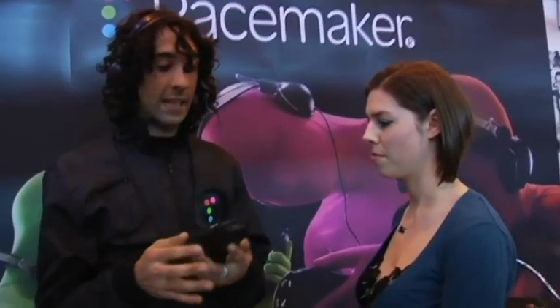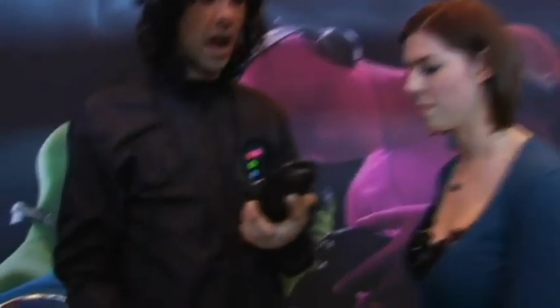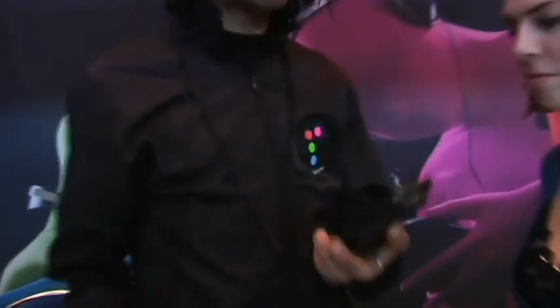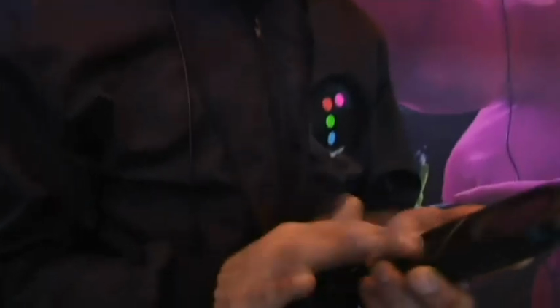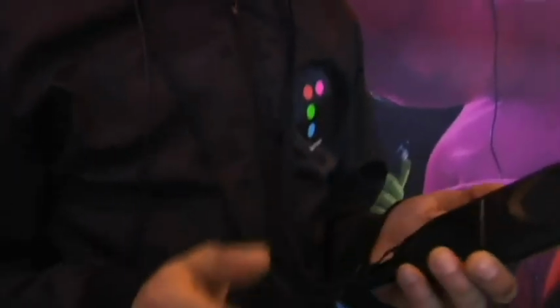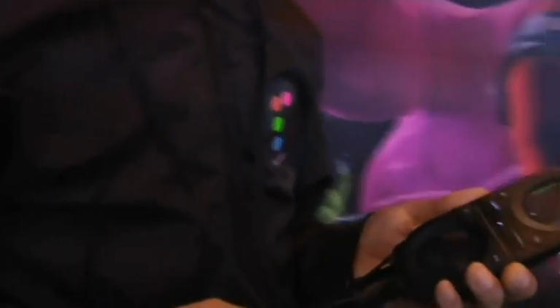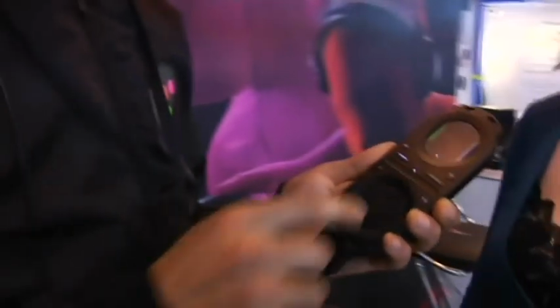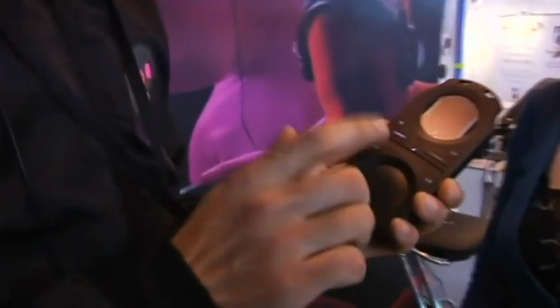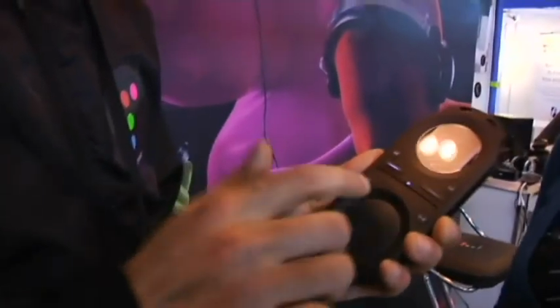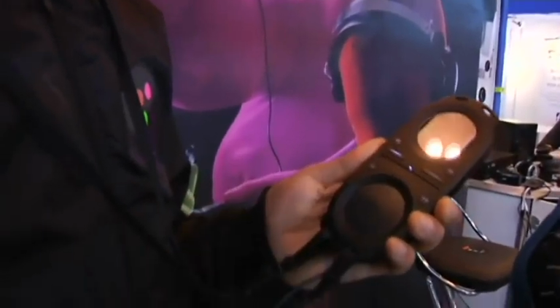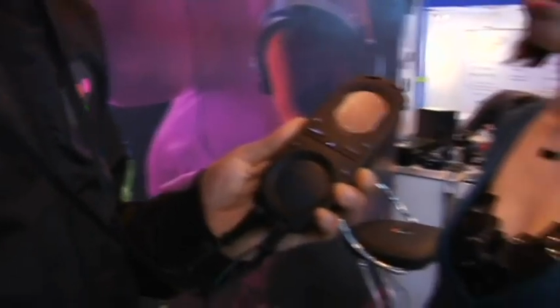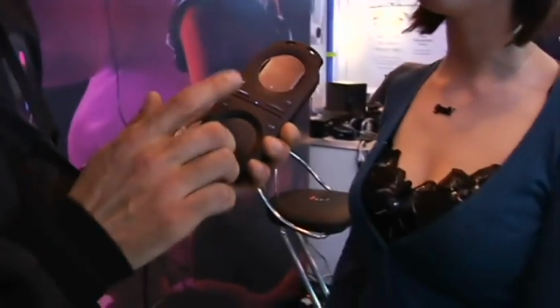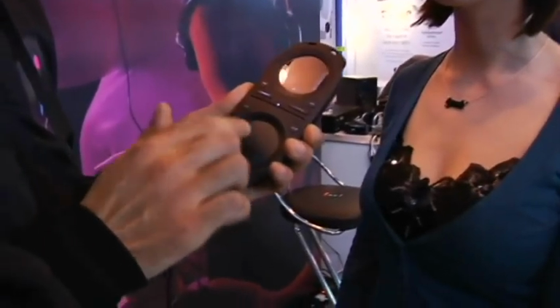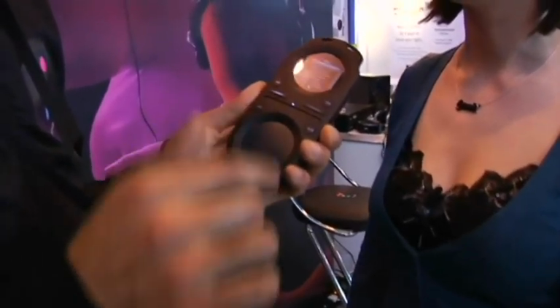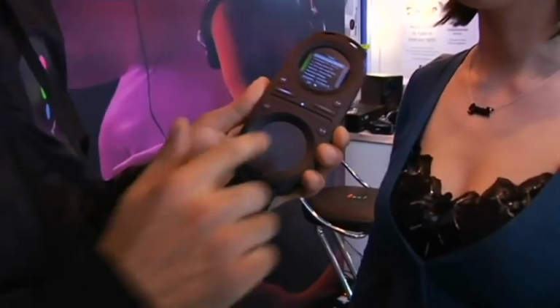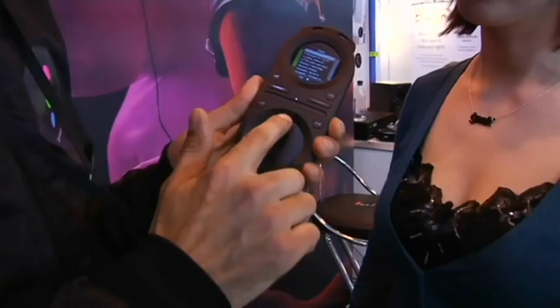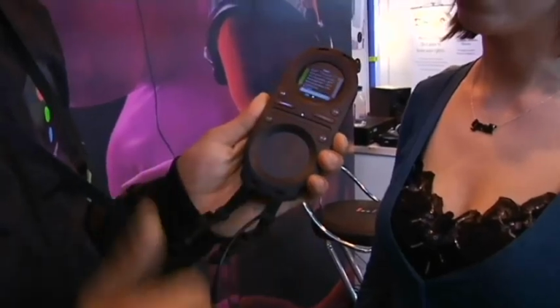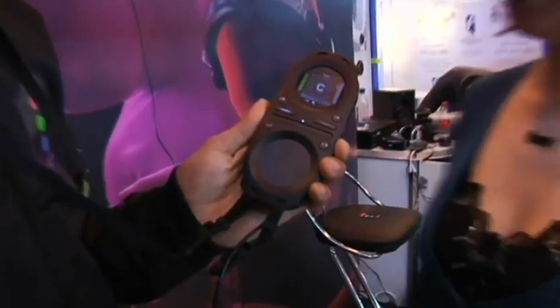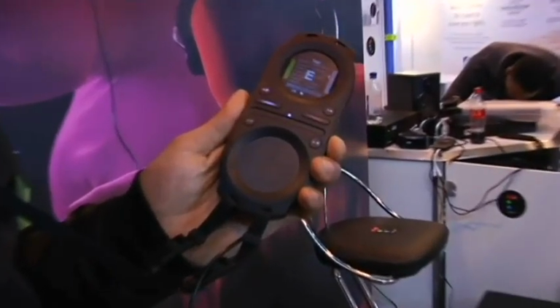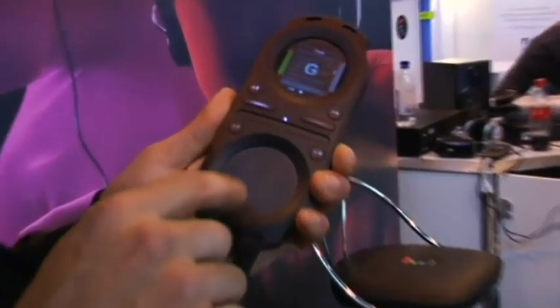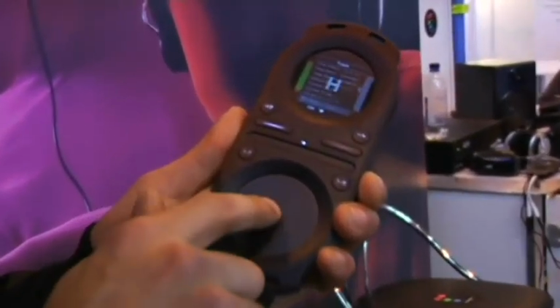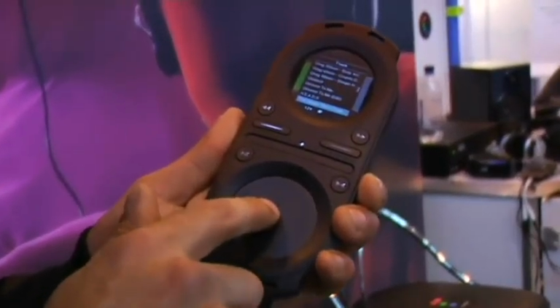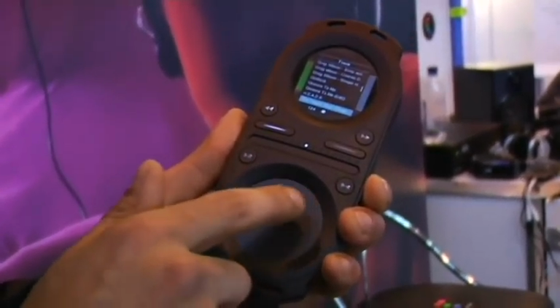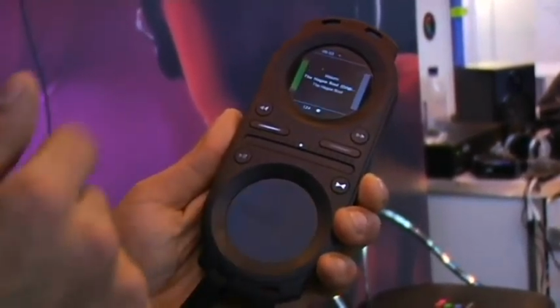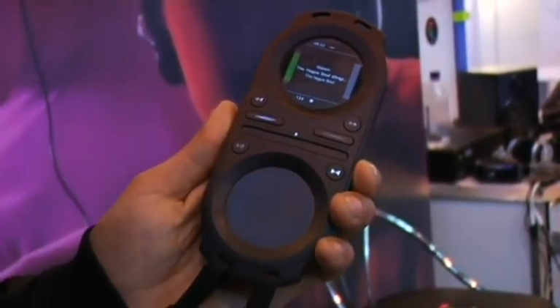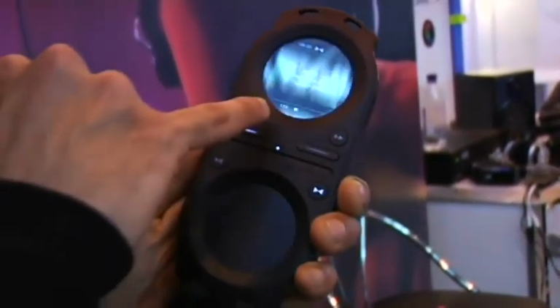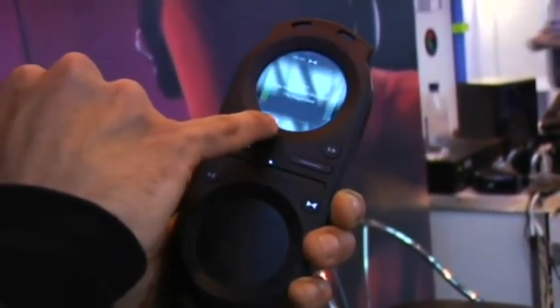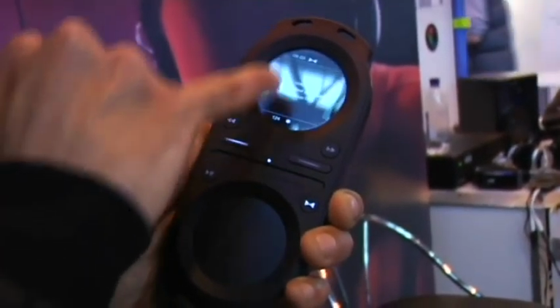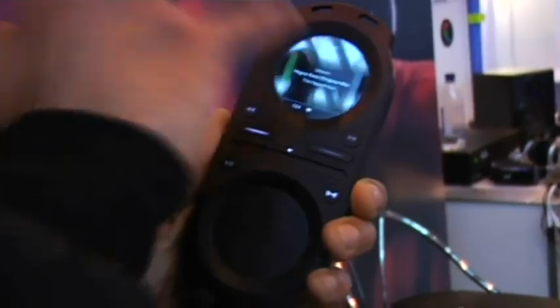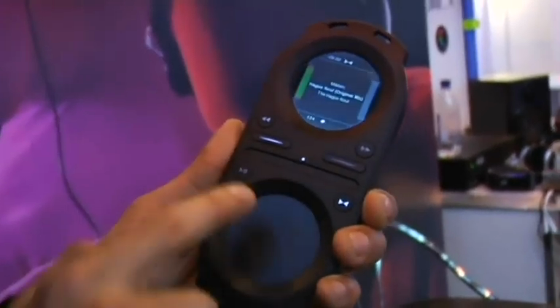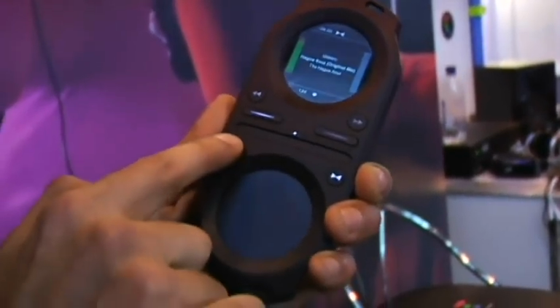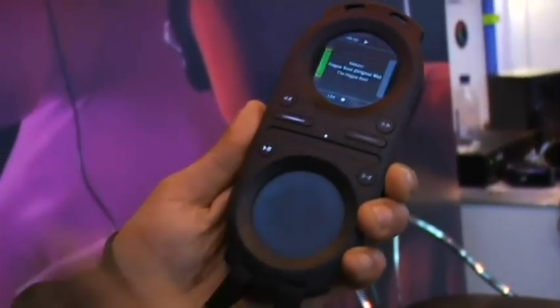It's got multi-functions on it. It allows you to quick scroll through all your collection. If I just tap through here, you can quick scroll through all your music, quickly select a track. It tells you the BPM of the track, how long it is, and I can press play there.